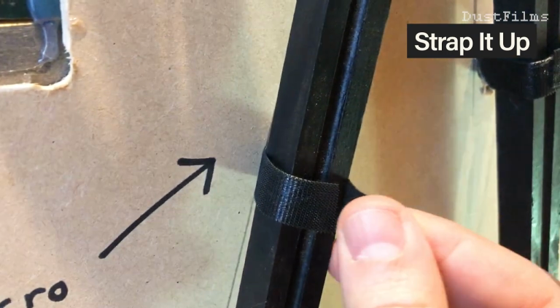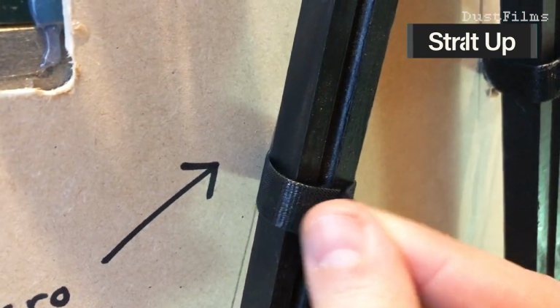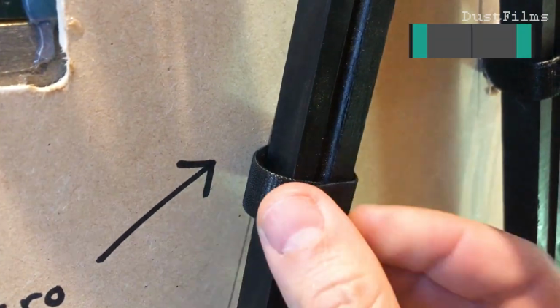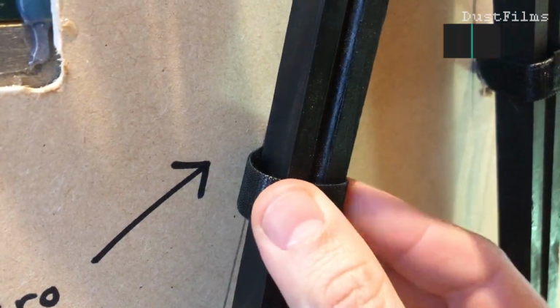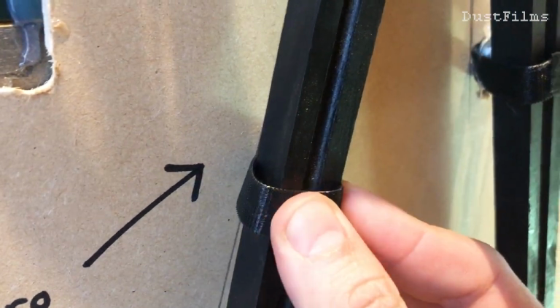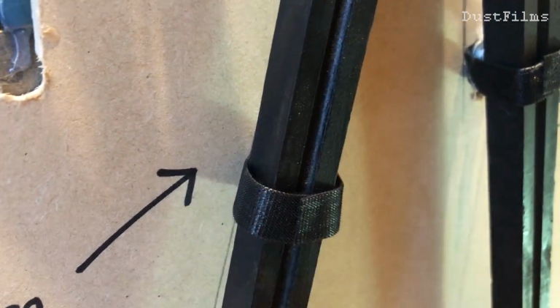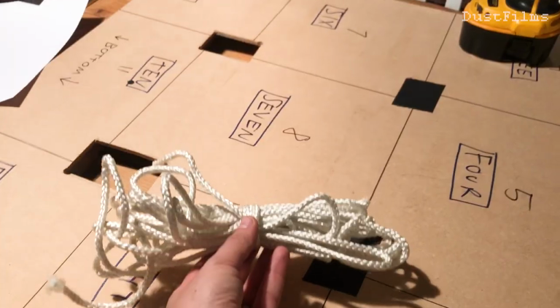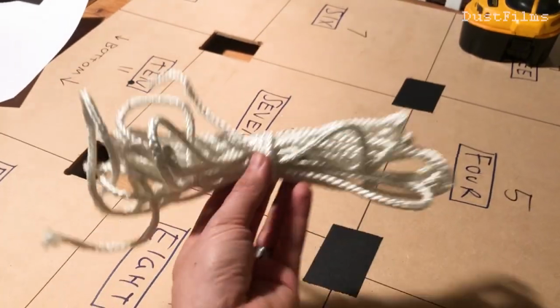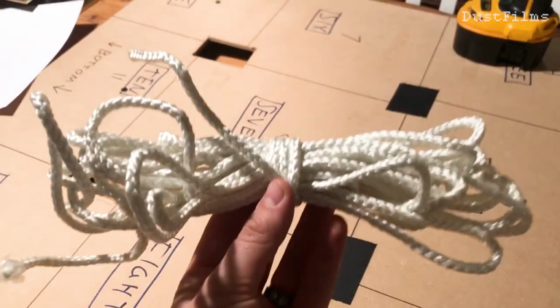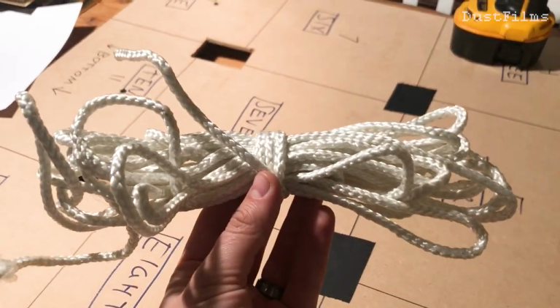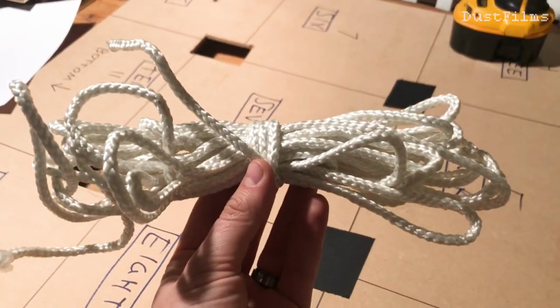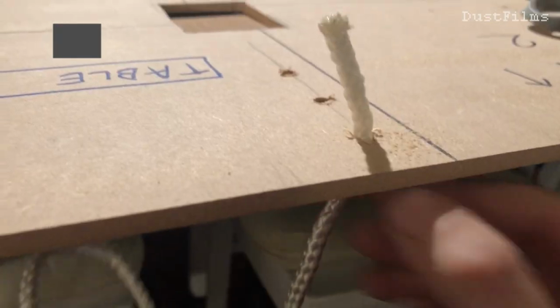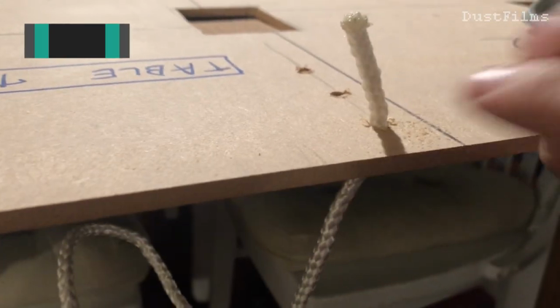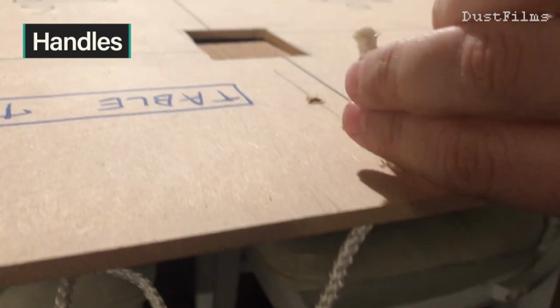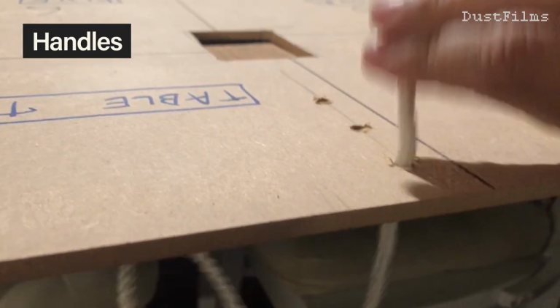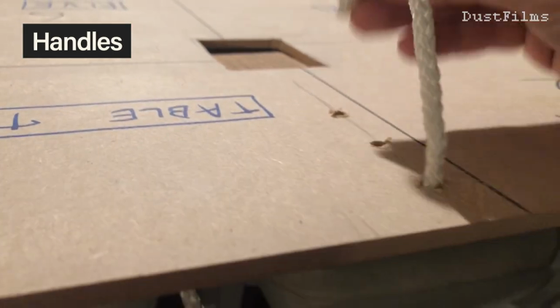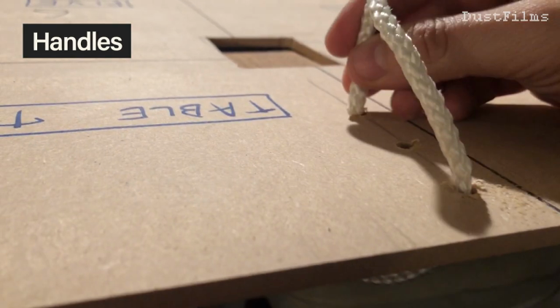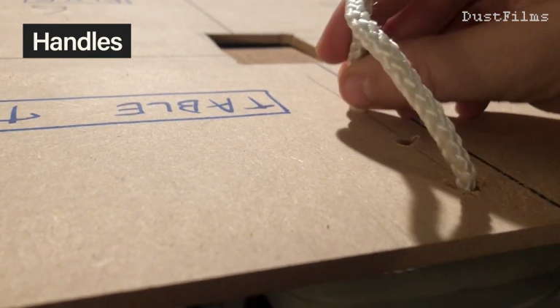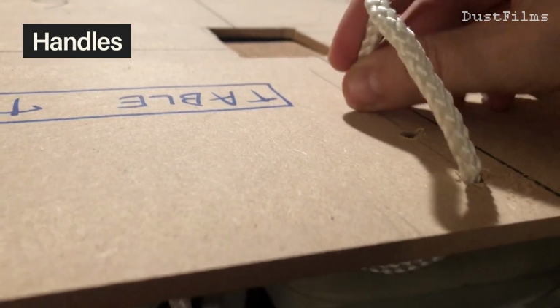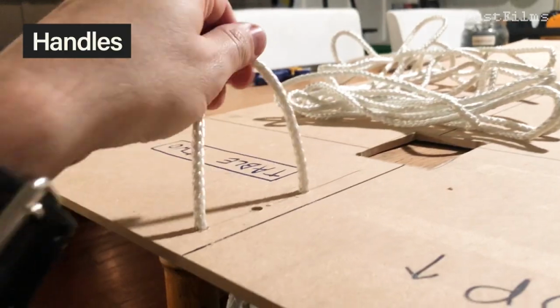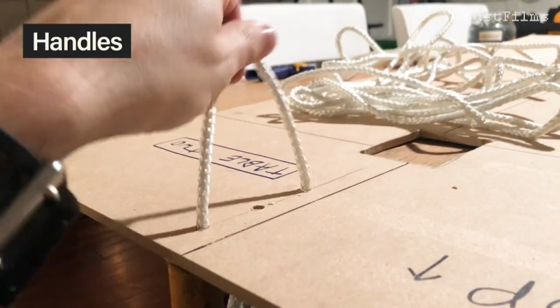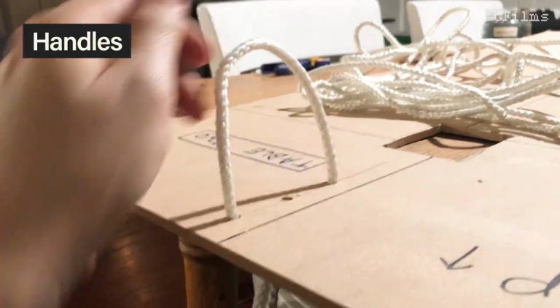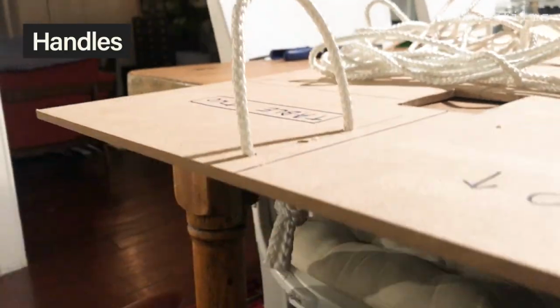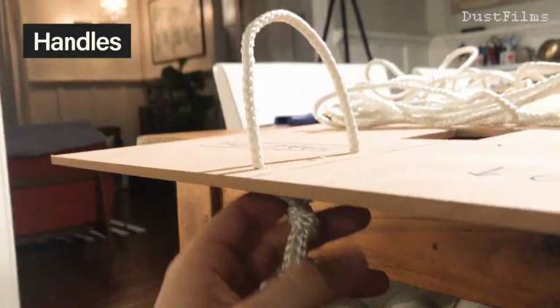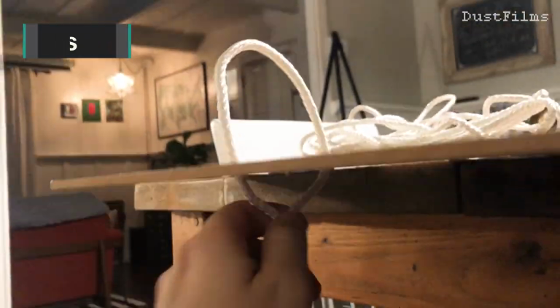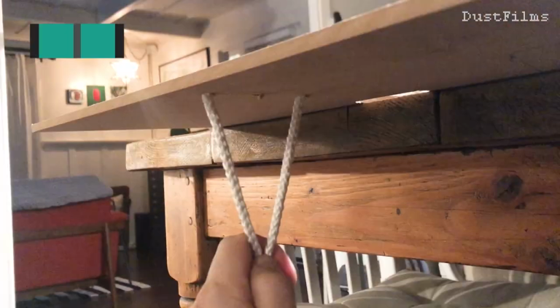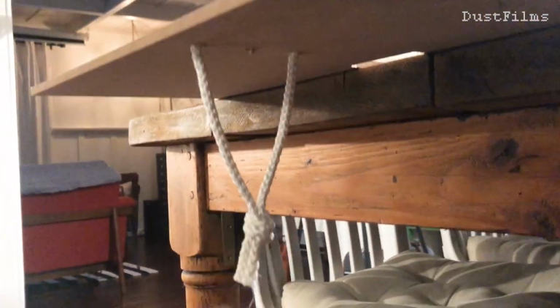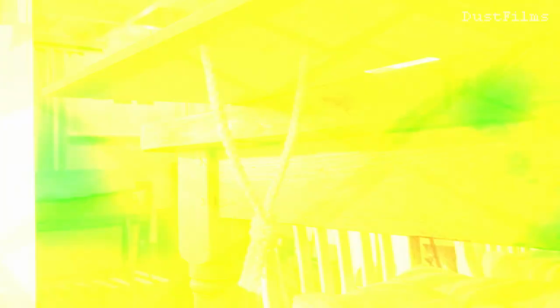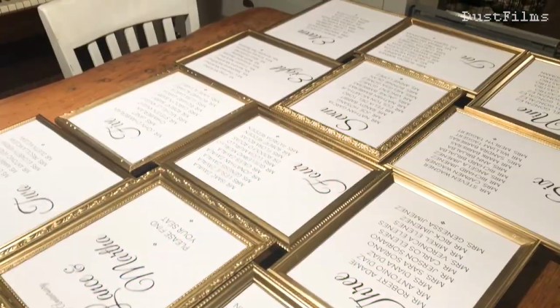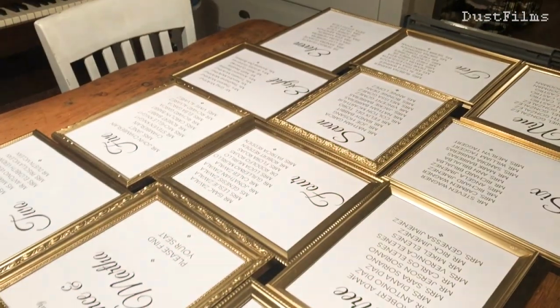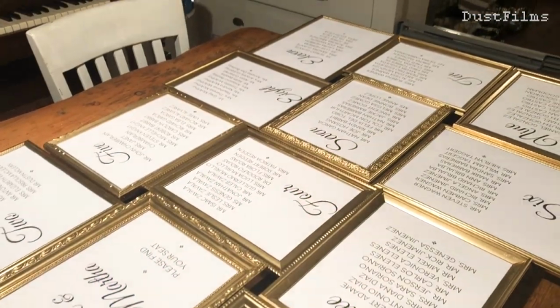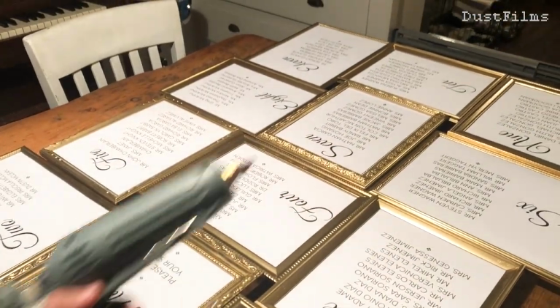I also decided to add a handle at the top so this would be easier to carry. I just used some rope that I had, drilled a few holes, and tied the rope in for handles. Then it was time to attach all the frames.